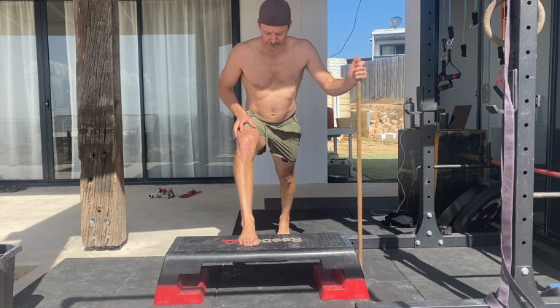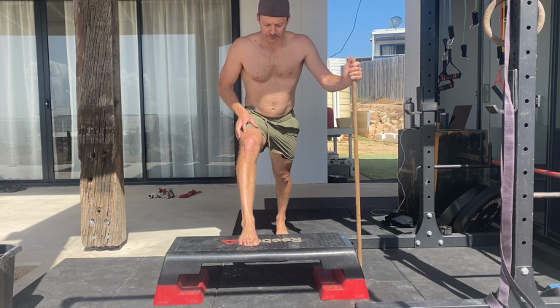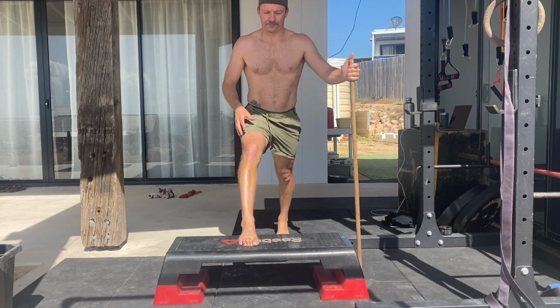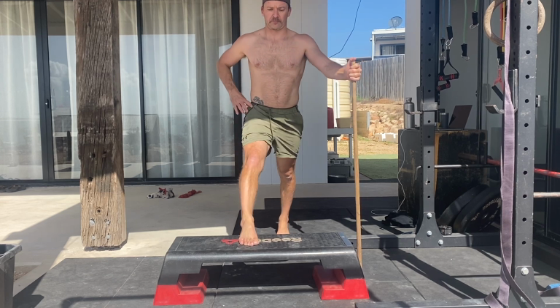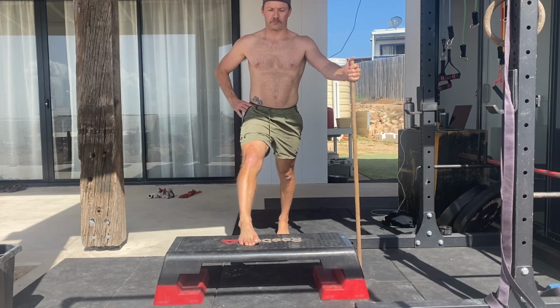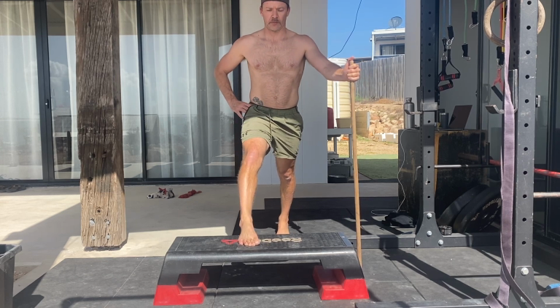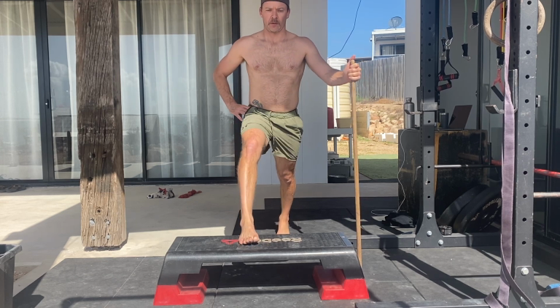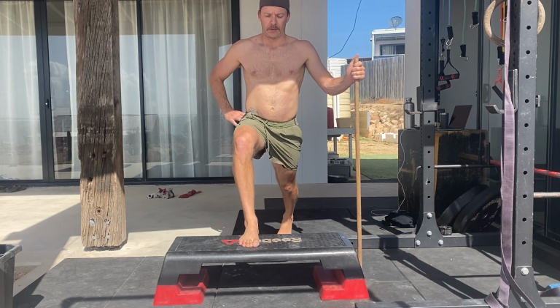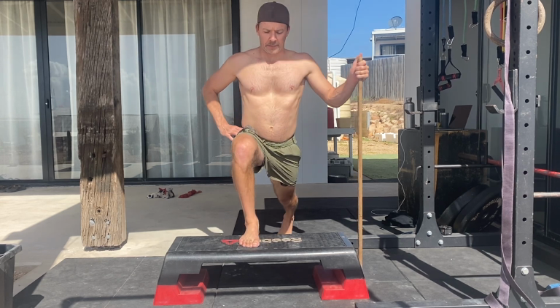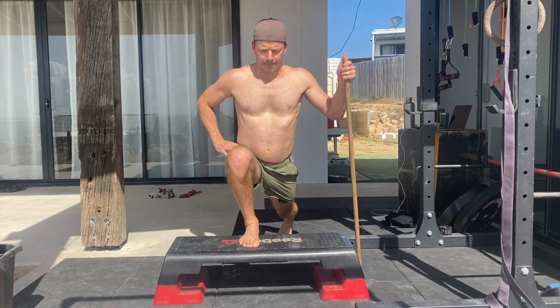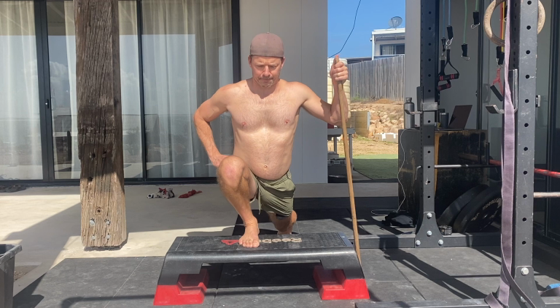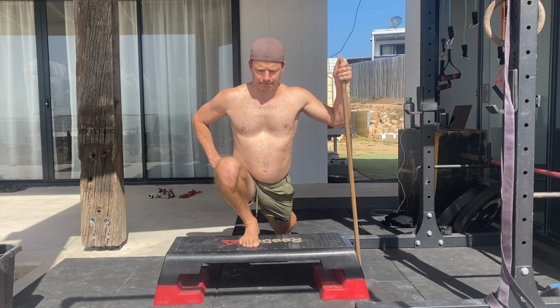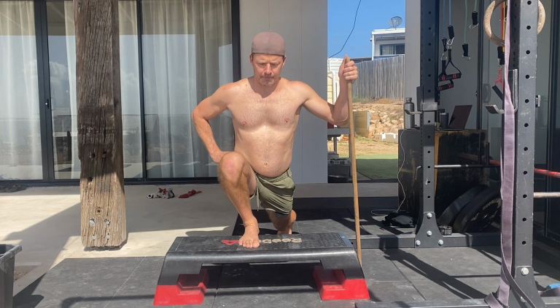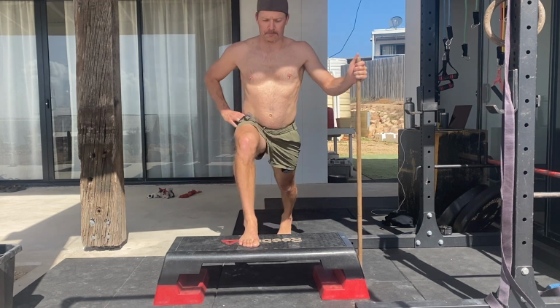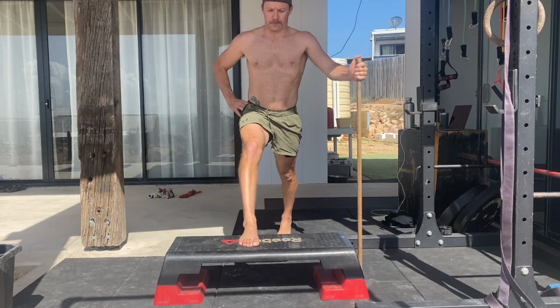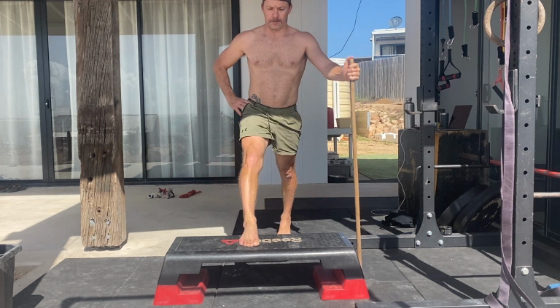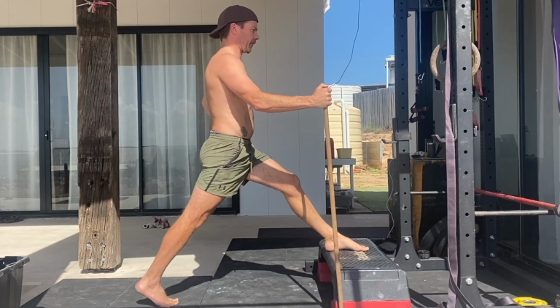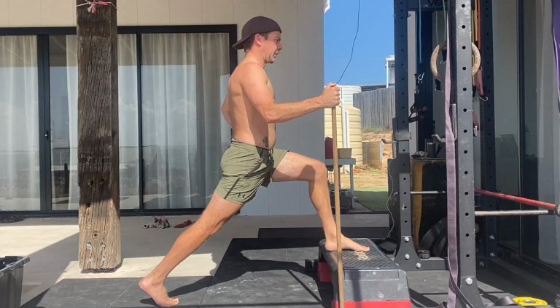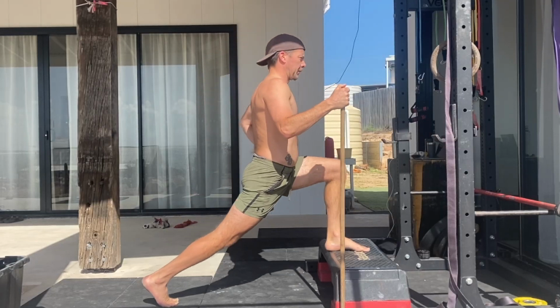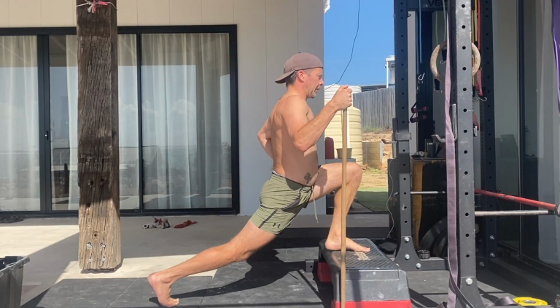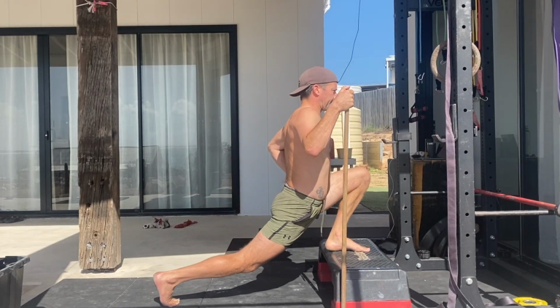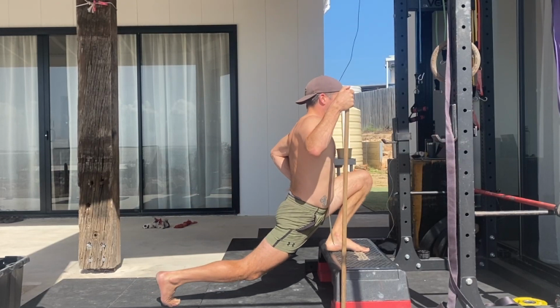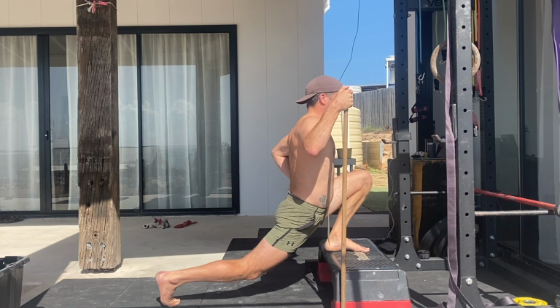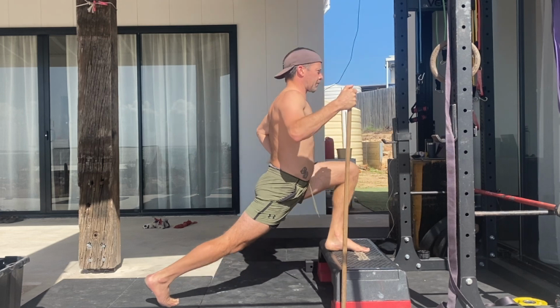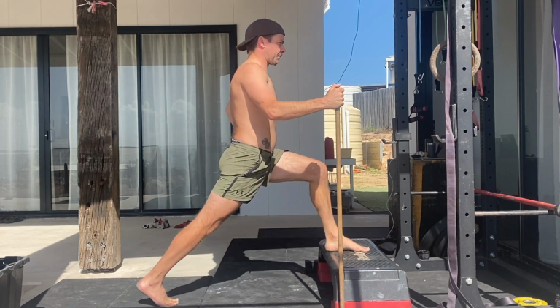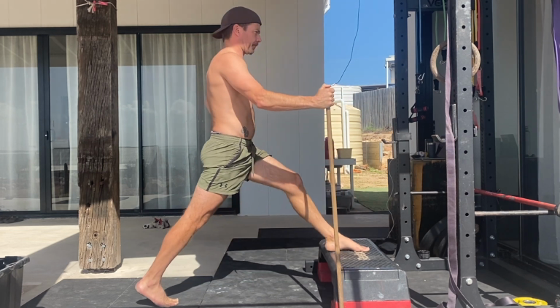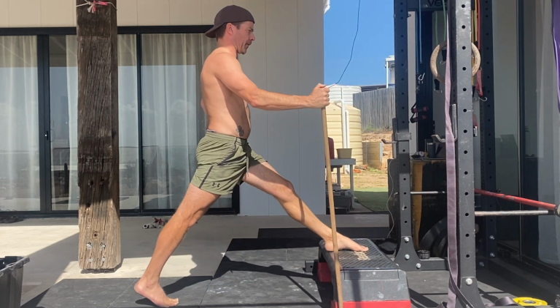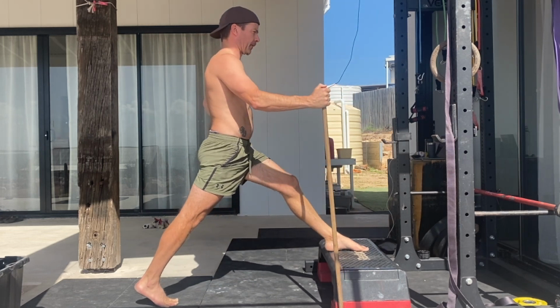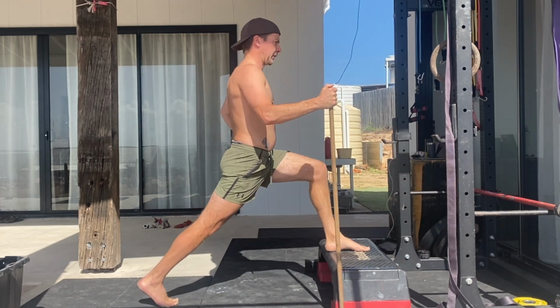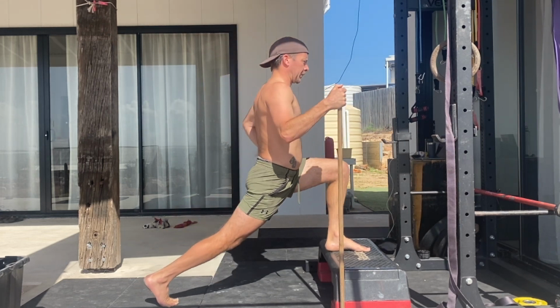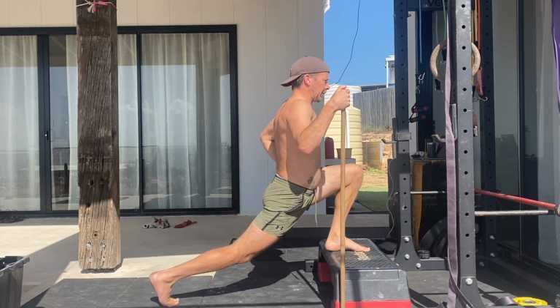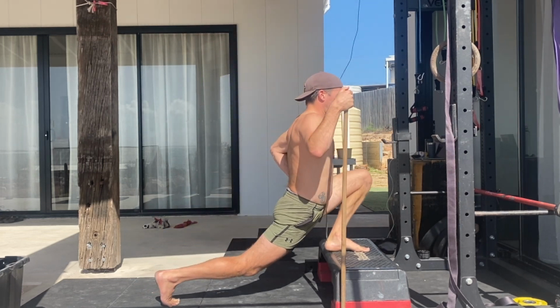Imagine standing on tram tracks, not a tight rope, as this will affect the balance. The length of the lunge will depend on your hip flexibility and the elevation height, and you'll need to experiment with this to find what works best for you.